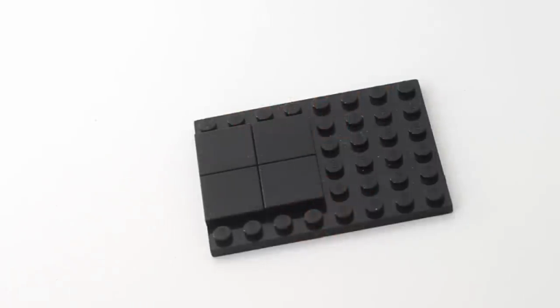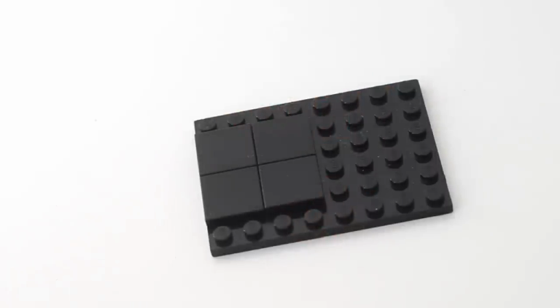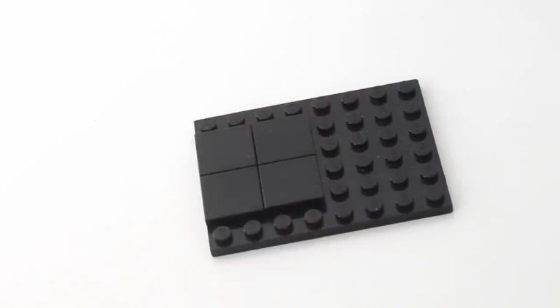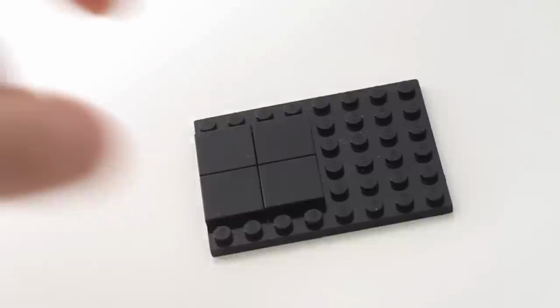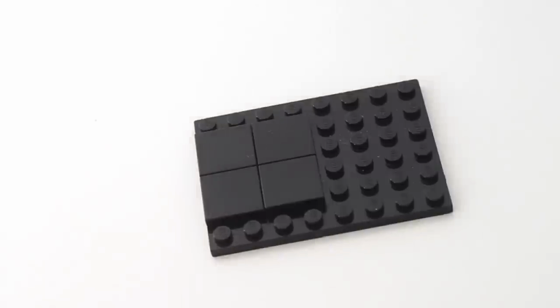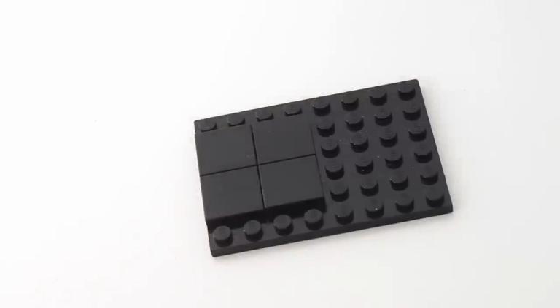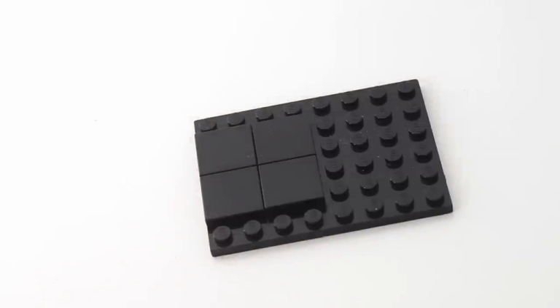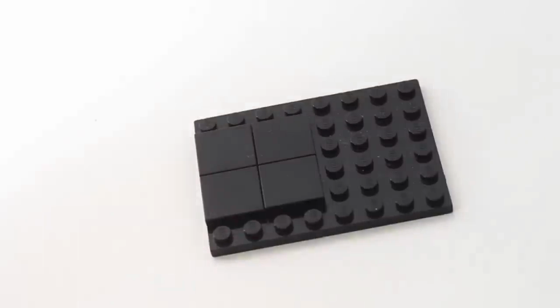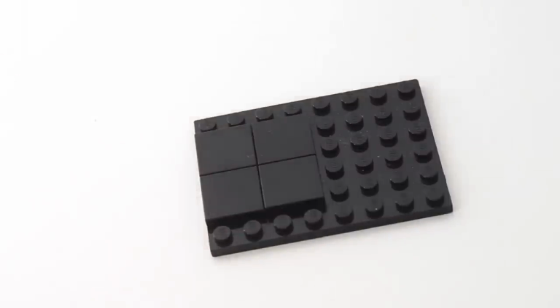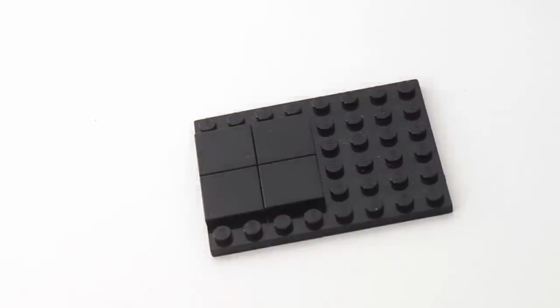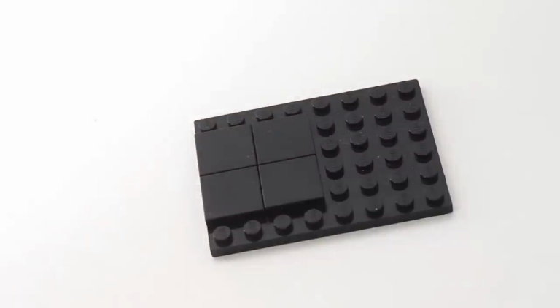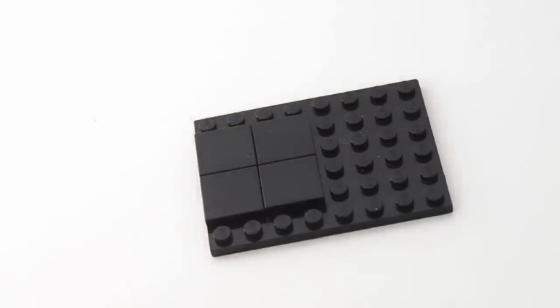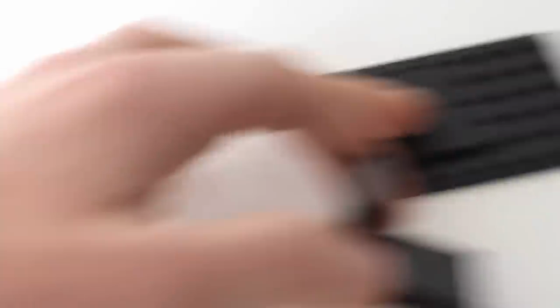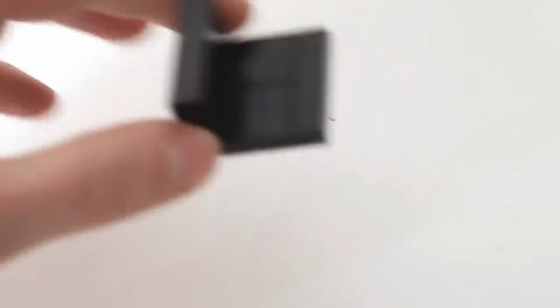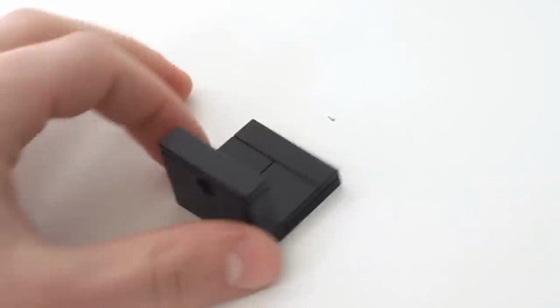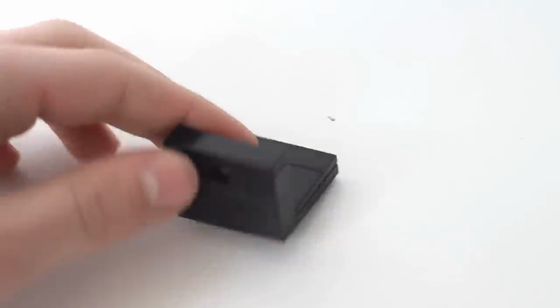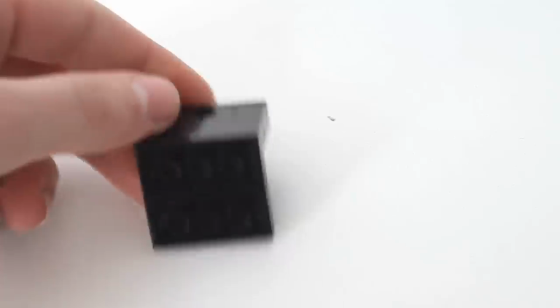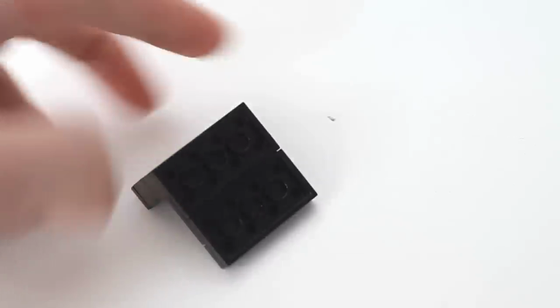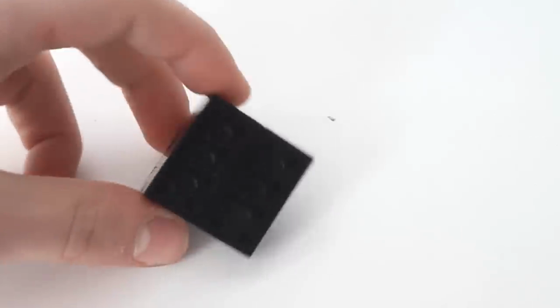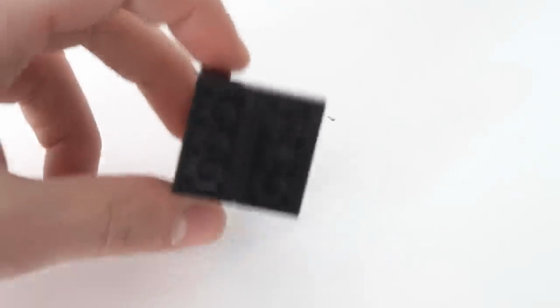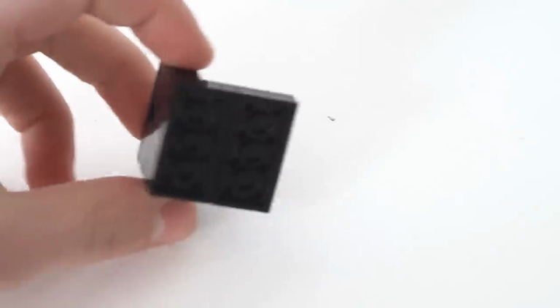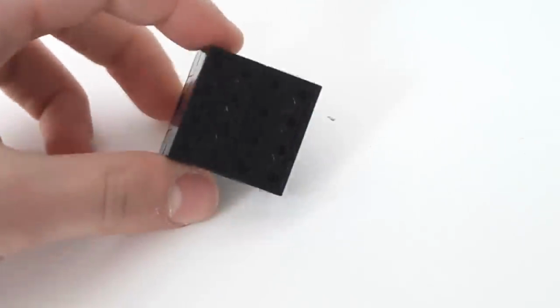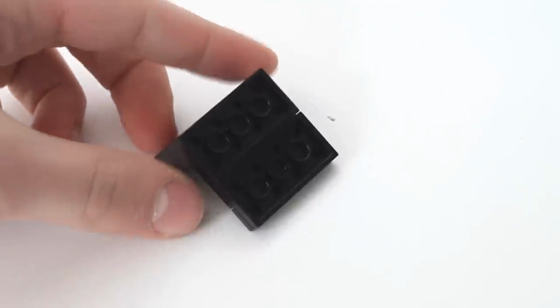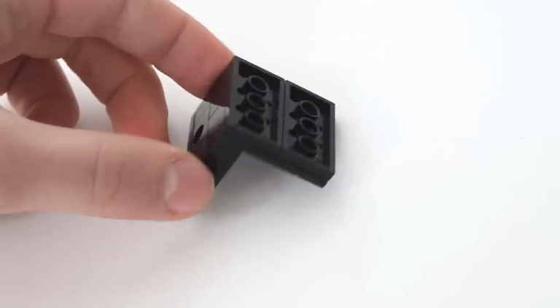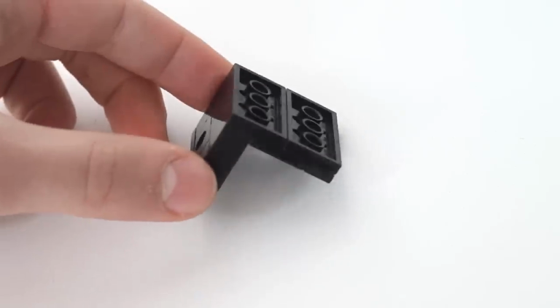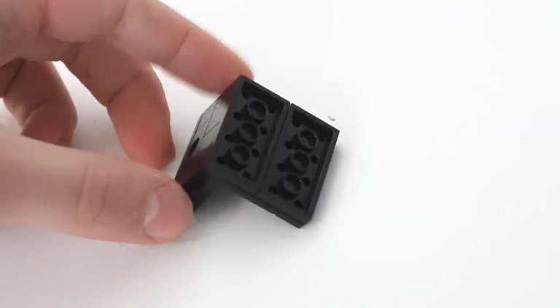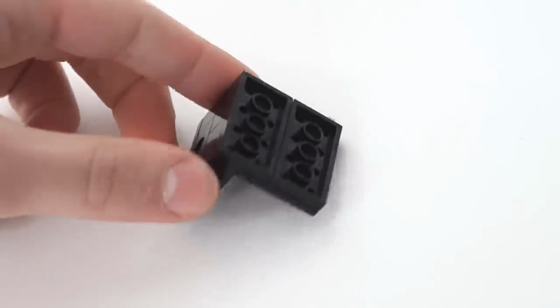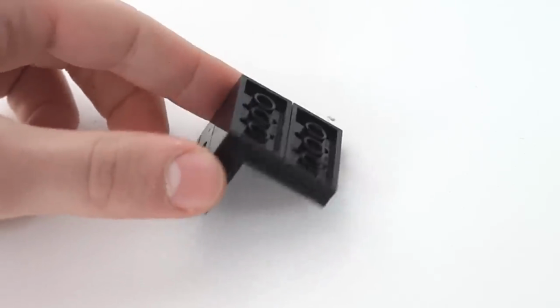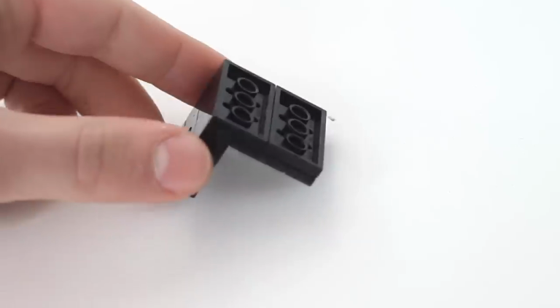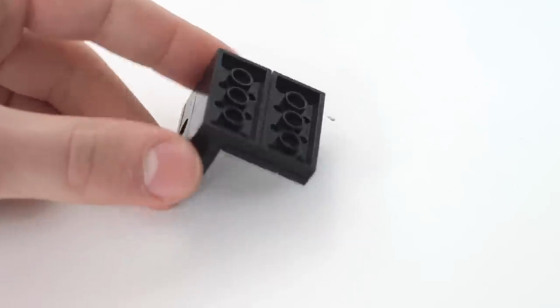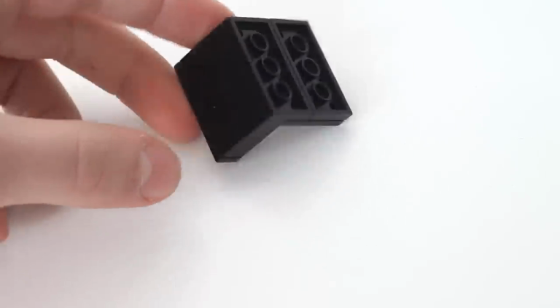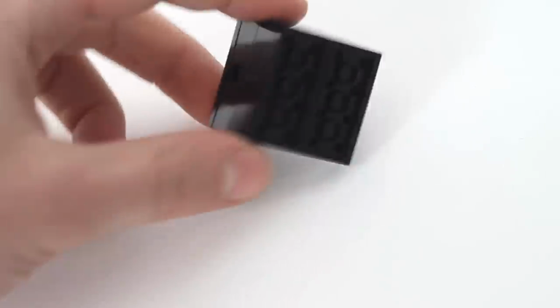First off, you're going to take a six by eight base plate covered with a four by four smooth area. I took four two by two tiles. There's going to be the coin bank — I'm just going to depict it instead of take it apart. You make or take a four by four base plate.